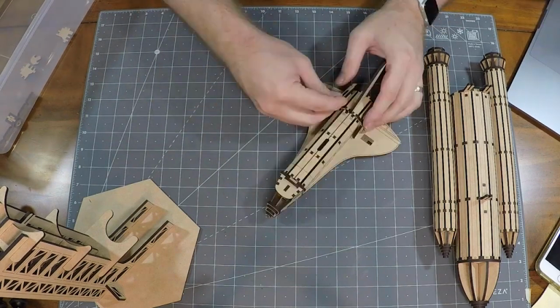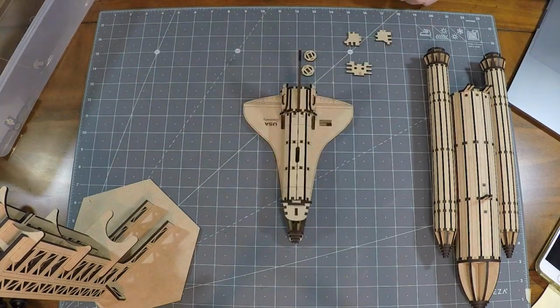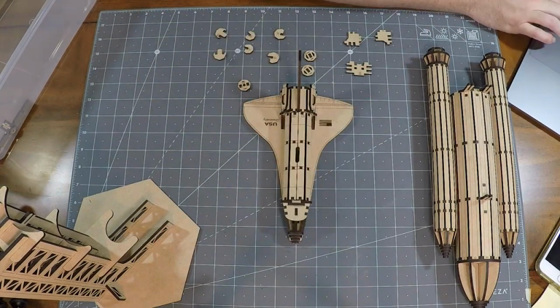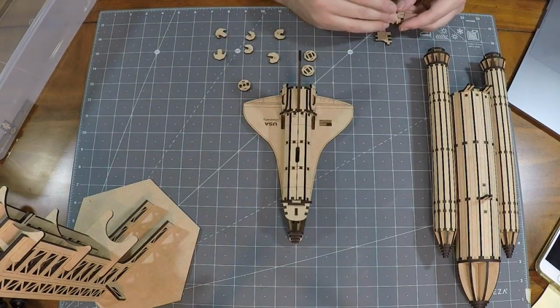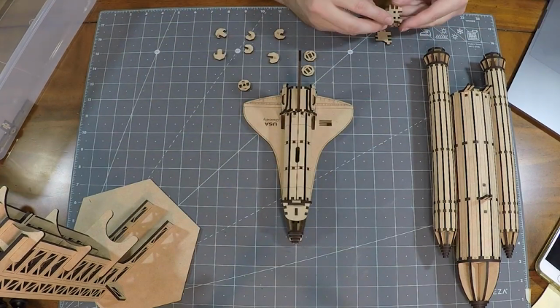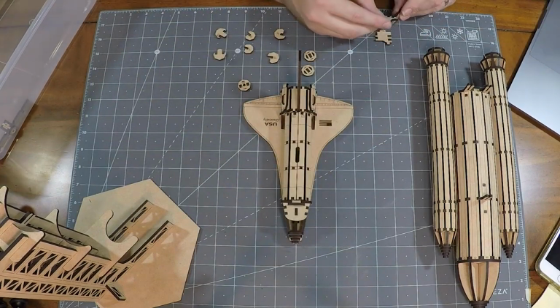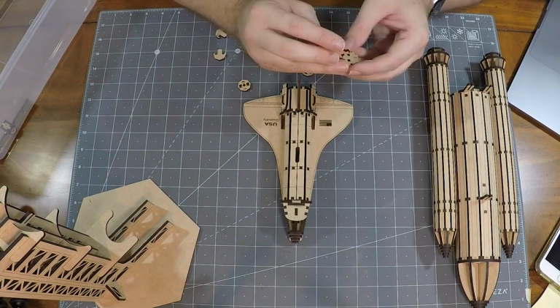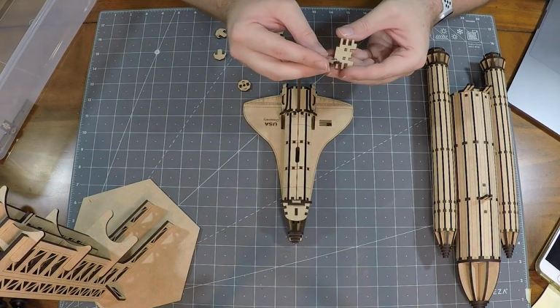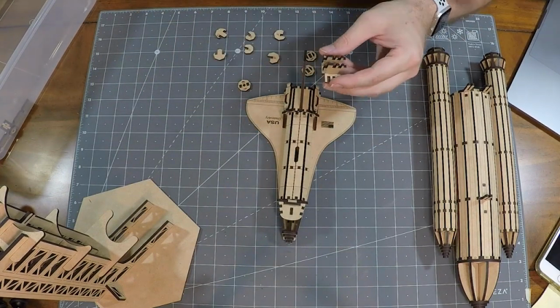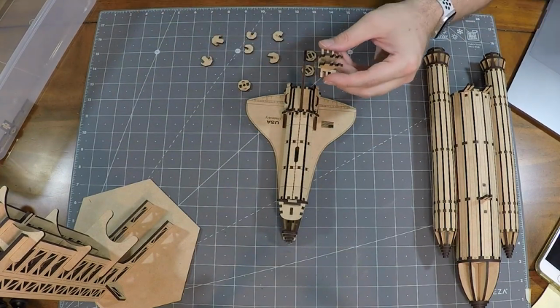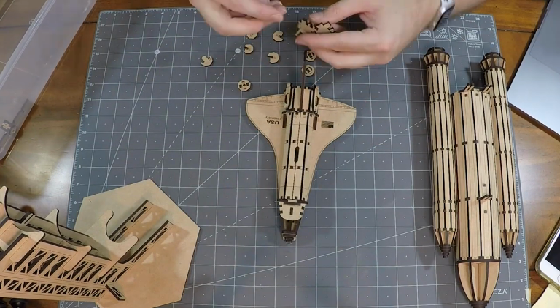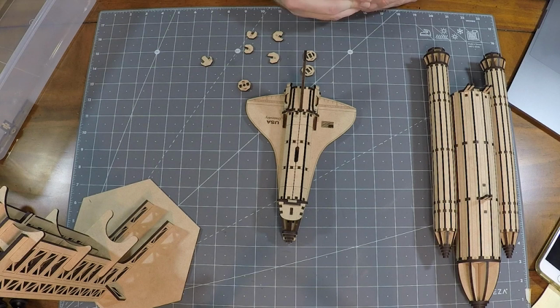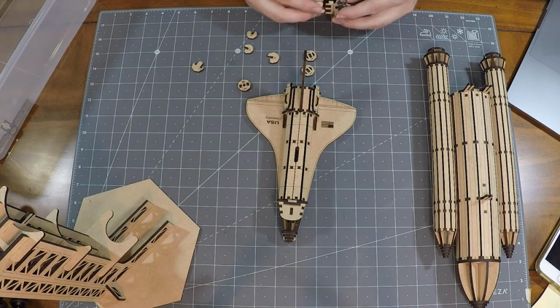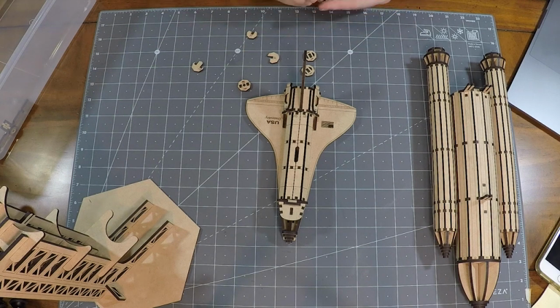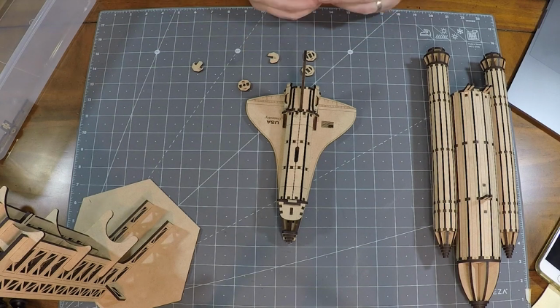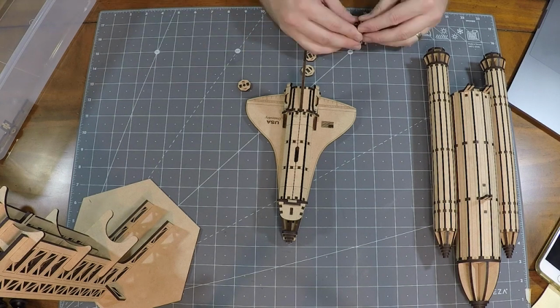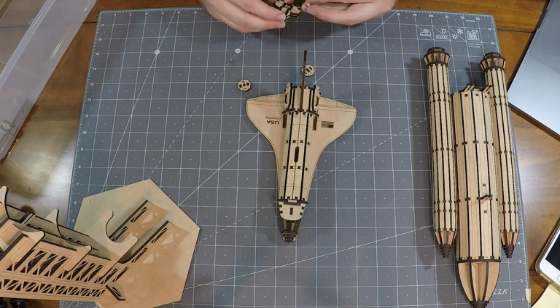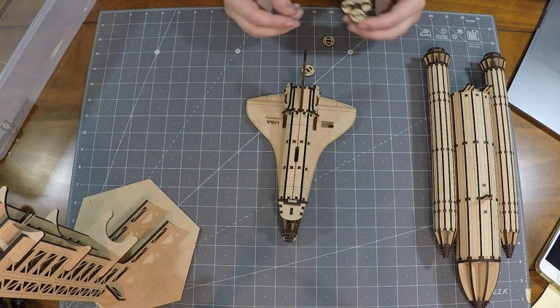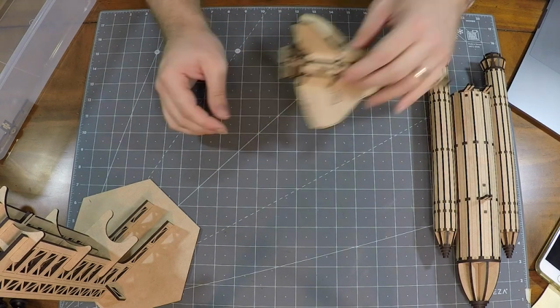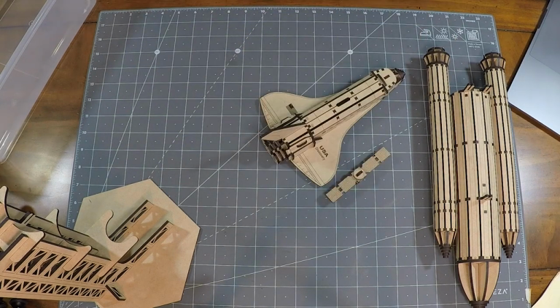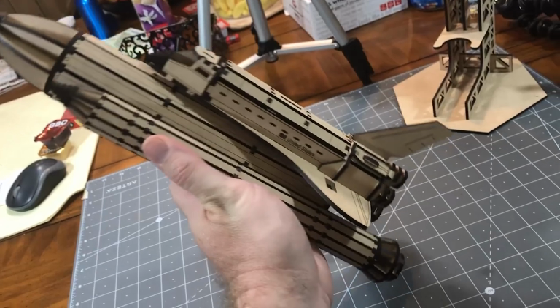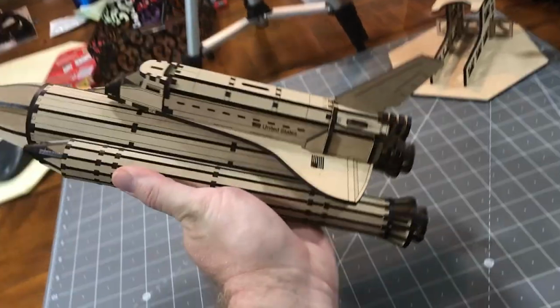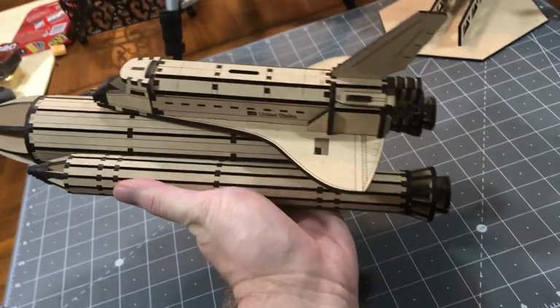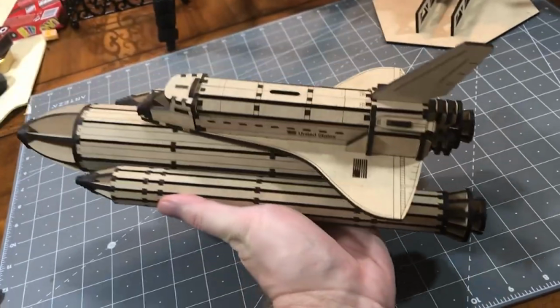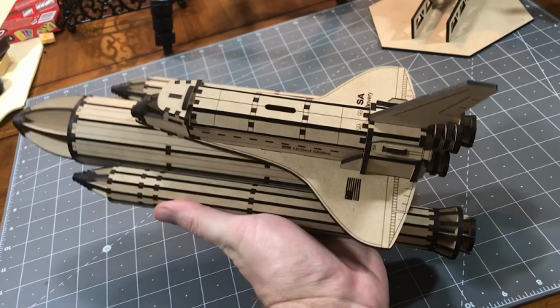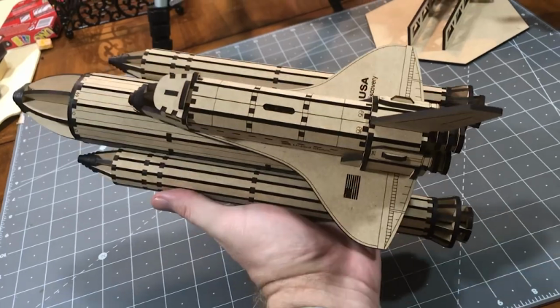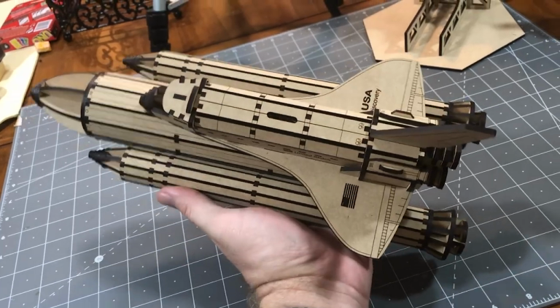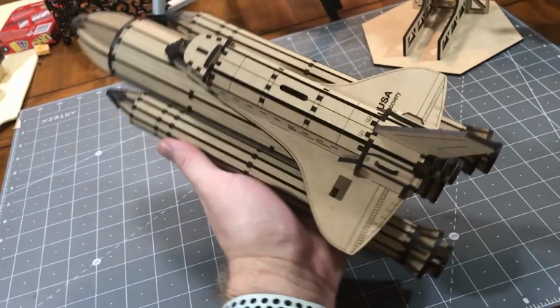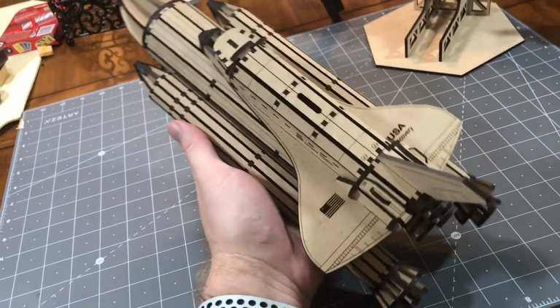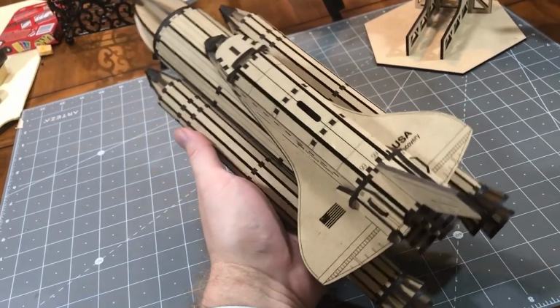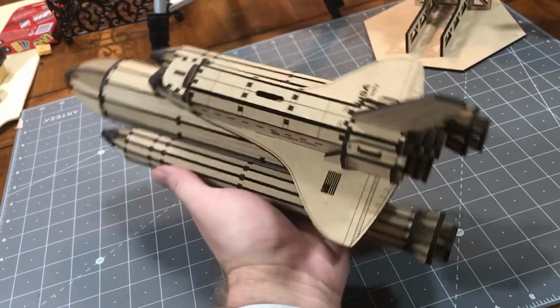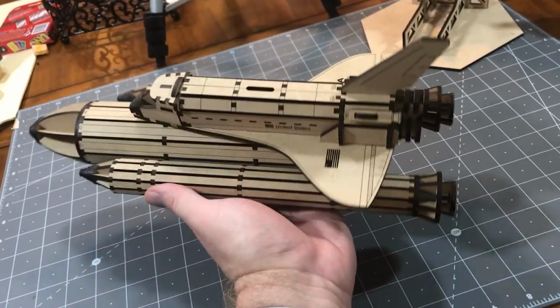It's a bit pricey if you're not a Glowforge Premium member, but after putting this together it's become one of my favorite builds since I bought the laser. So if you are a space or aviation buff, it may be worth the purchase for yourself.